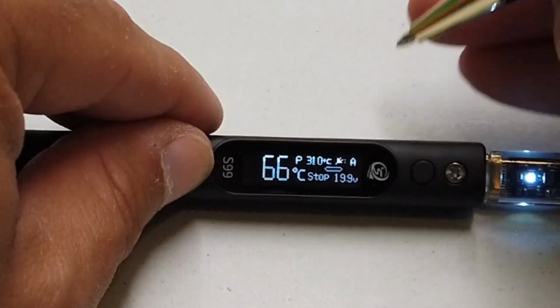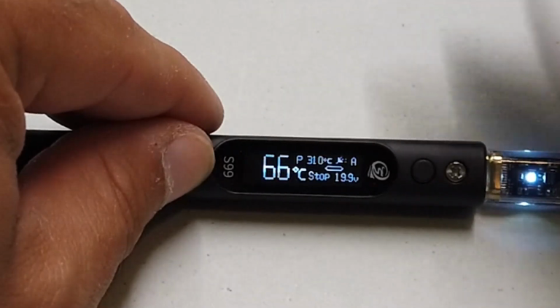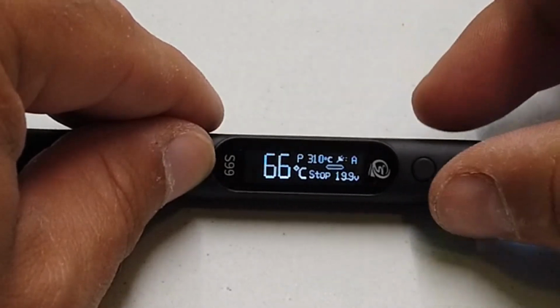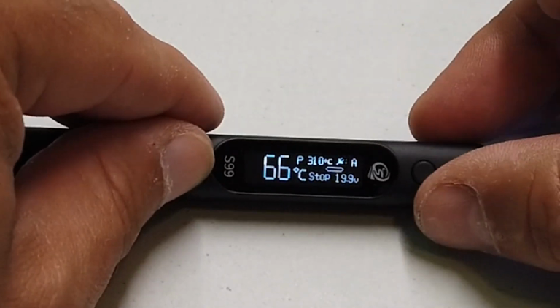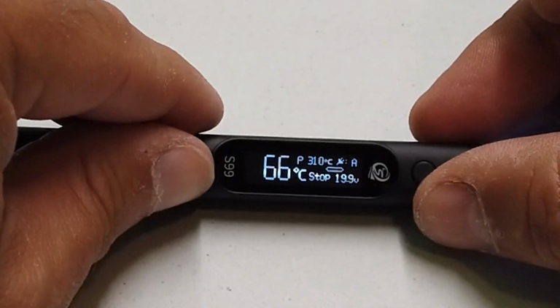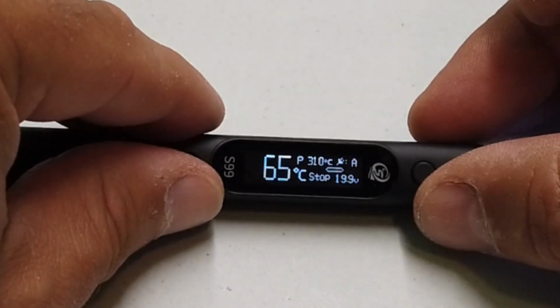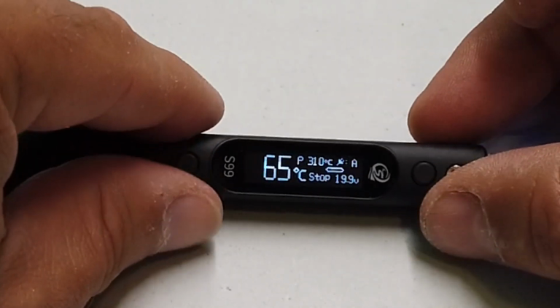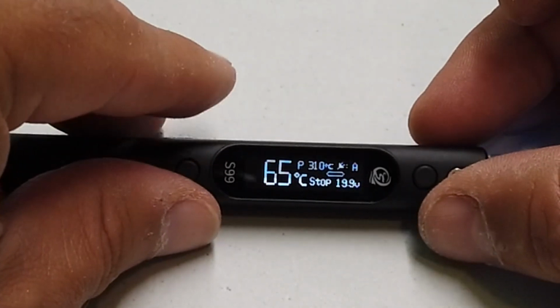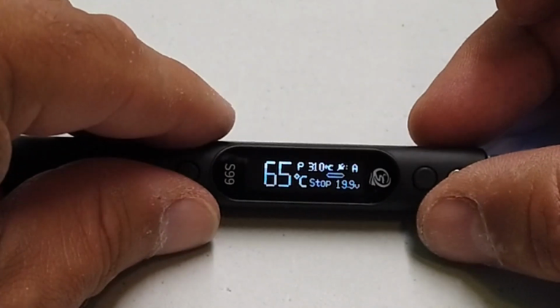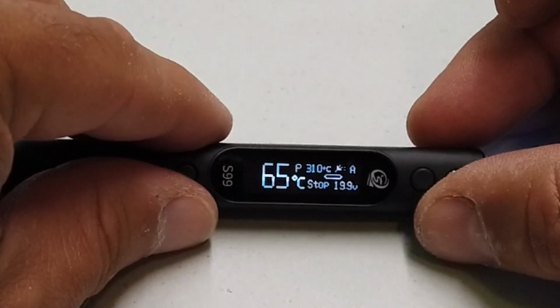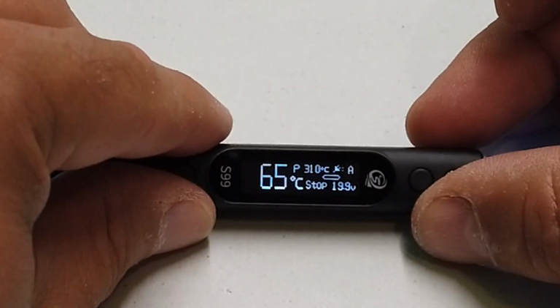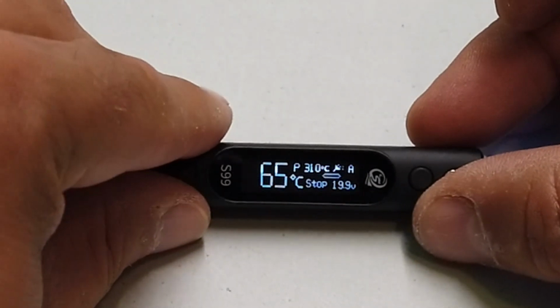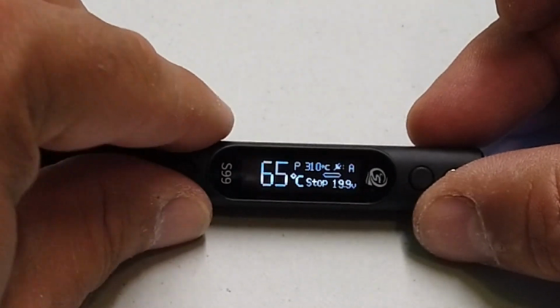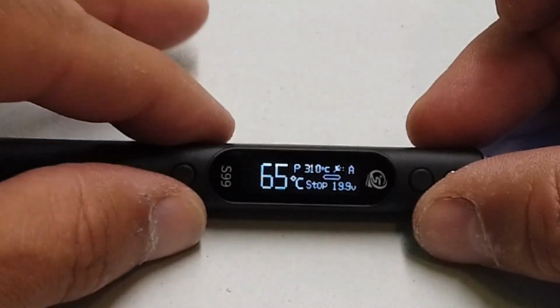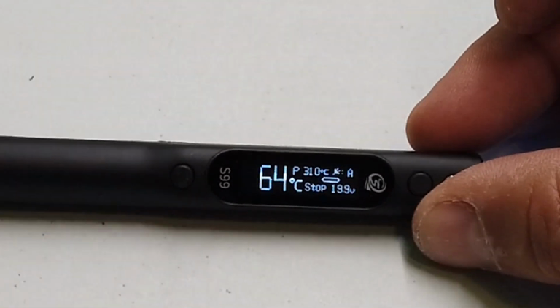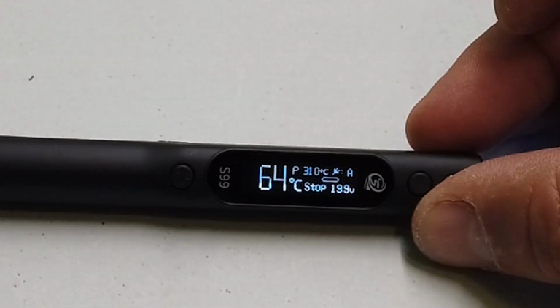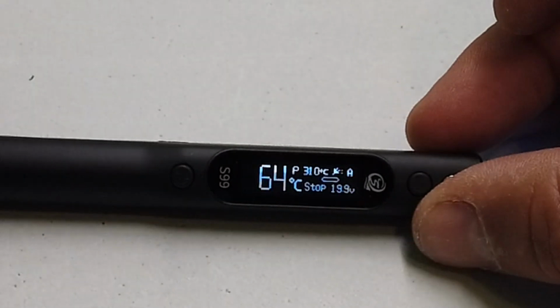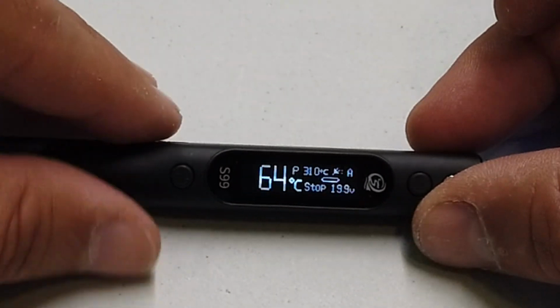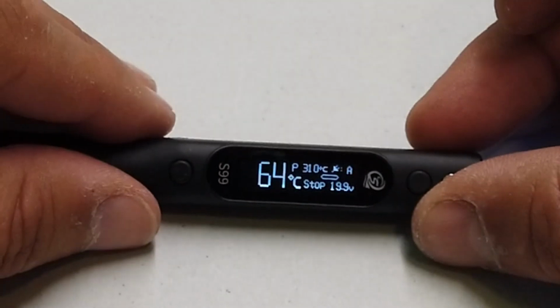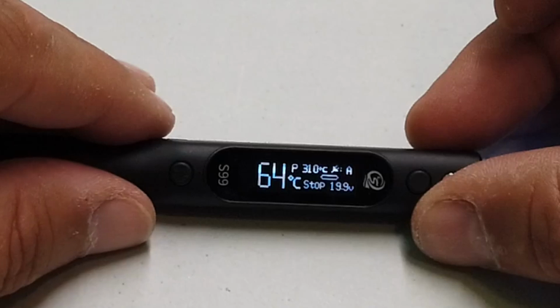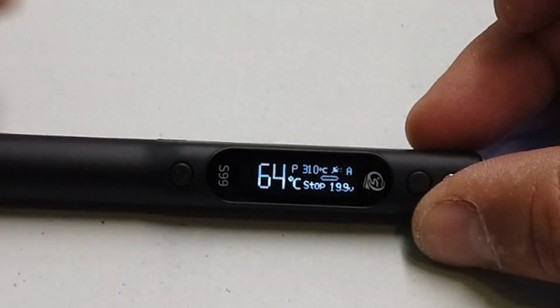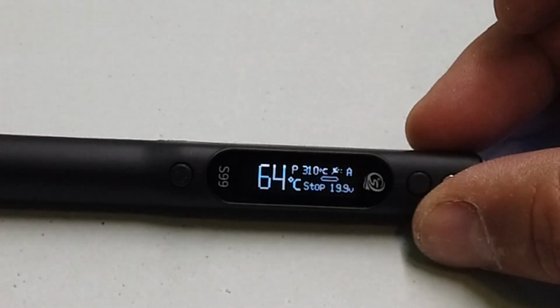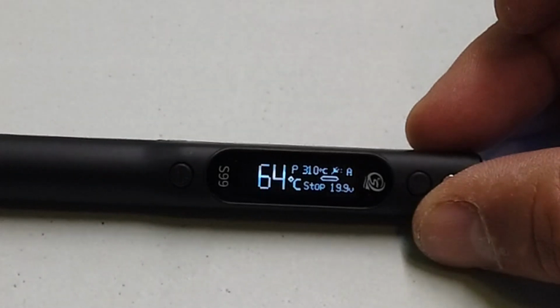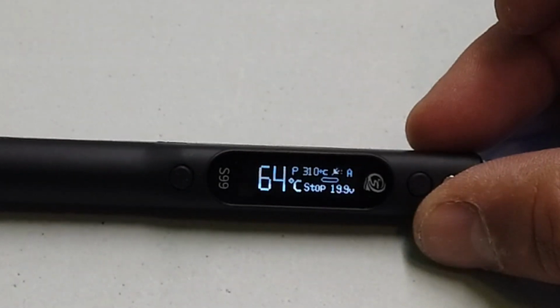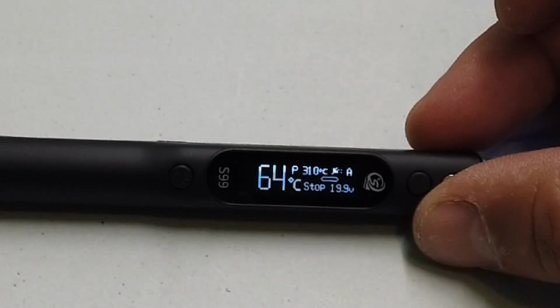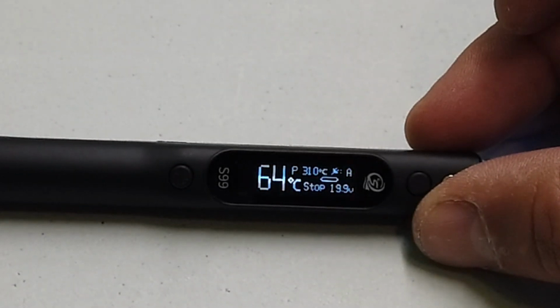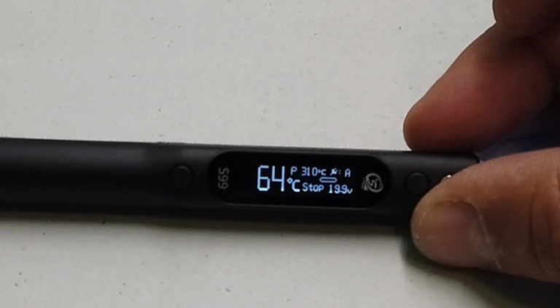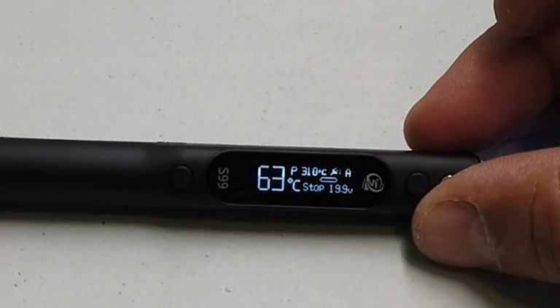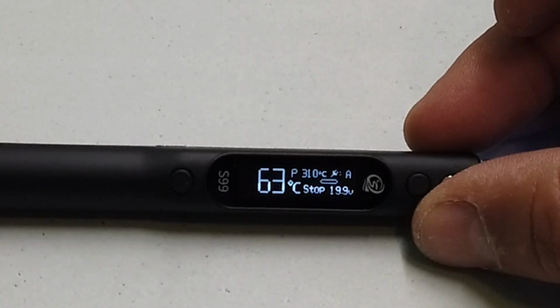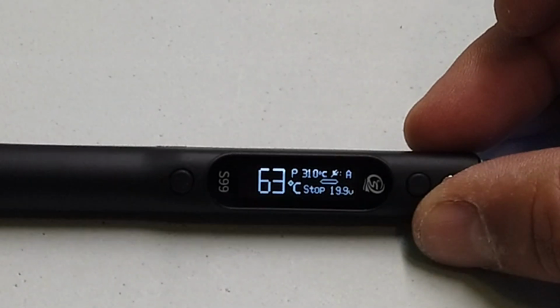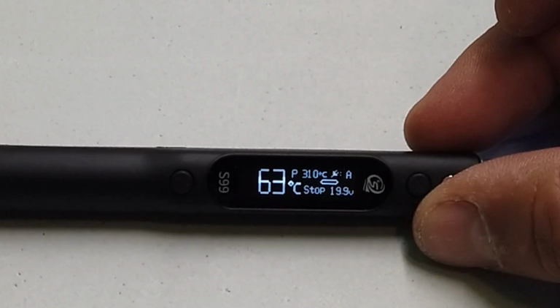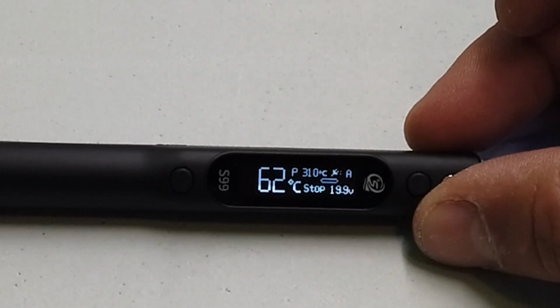This is looking sensible, but it does take a moment or two to get your head around it. I said "ouch" because I touched the tip, but actually it's only 60 degrees — it's cooled down relatively quickly, which is nice to see.